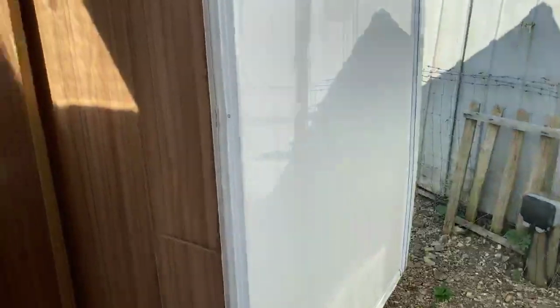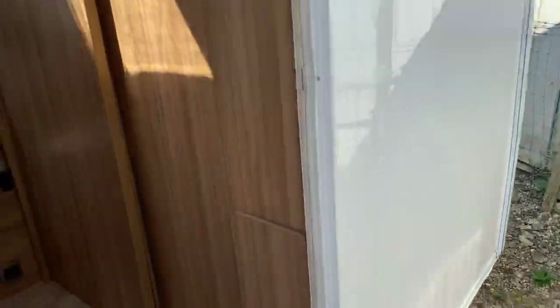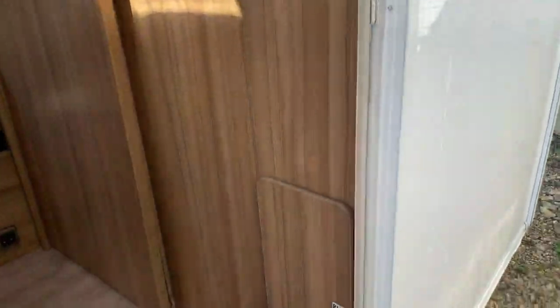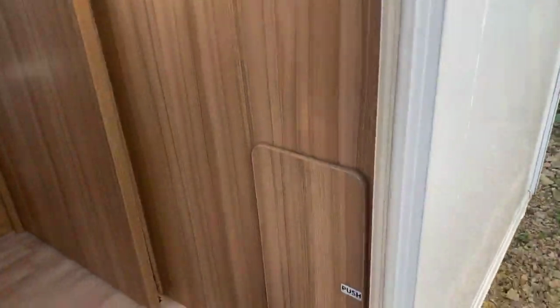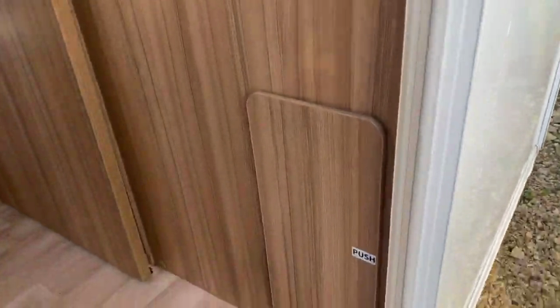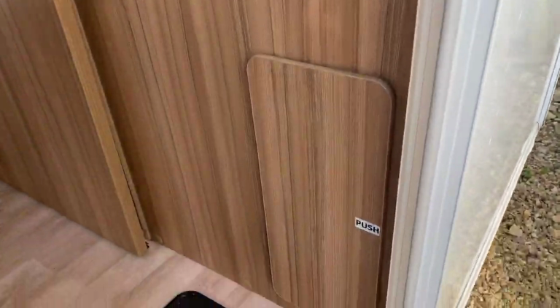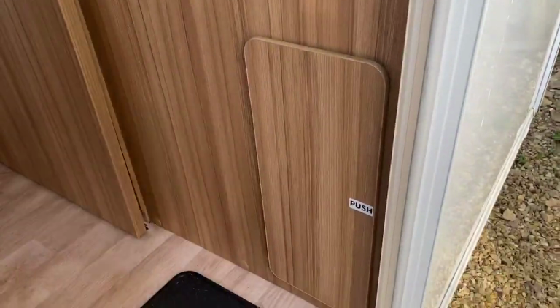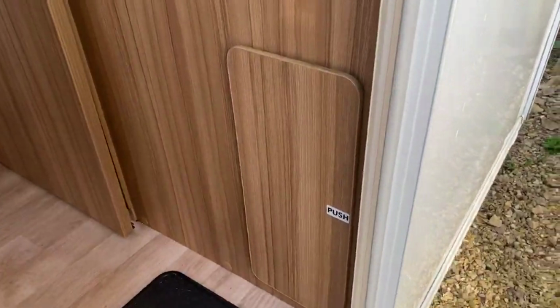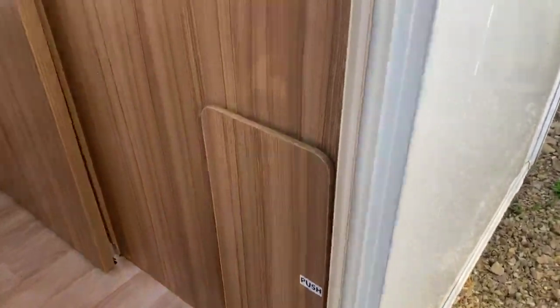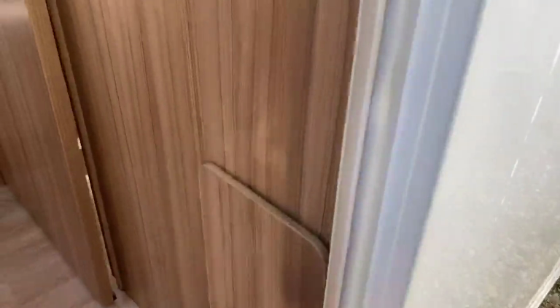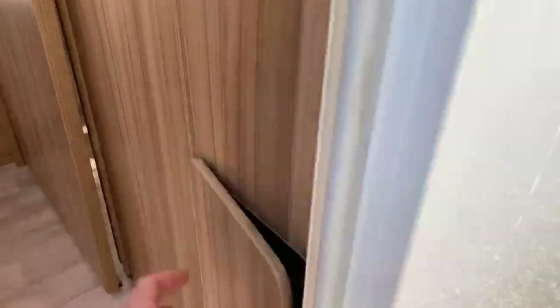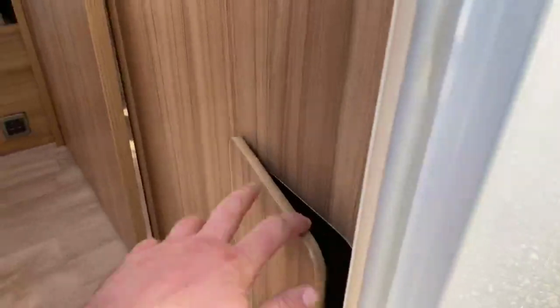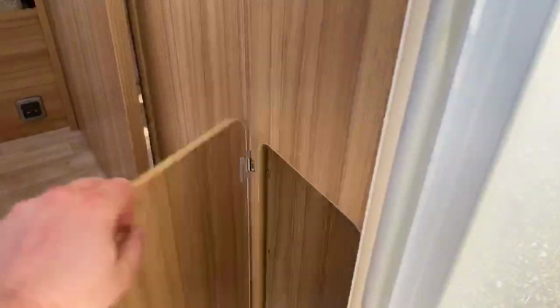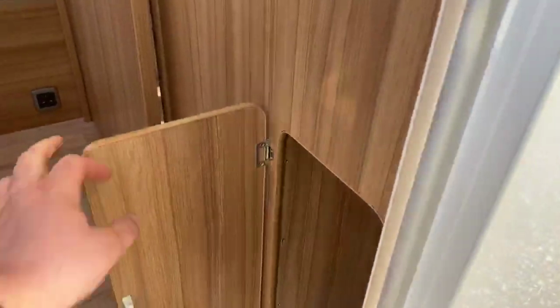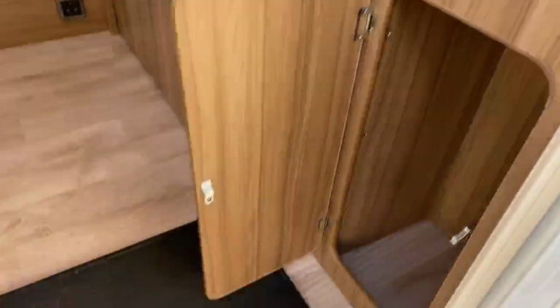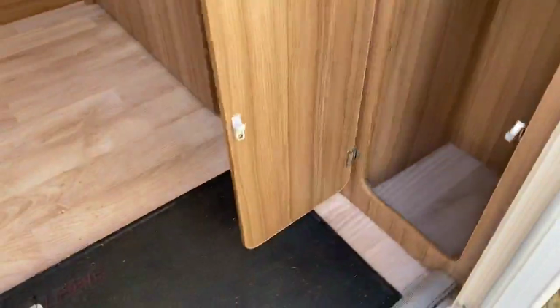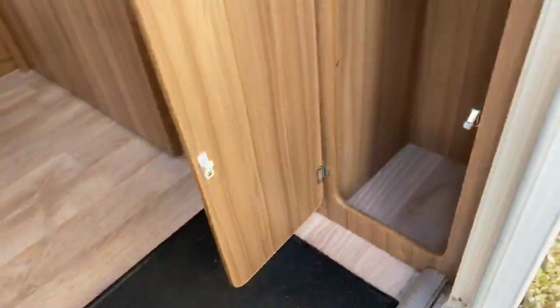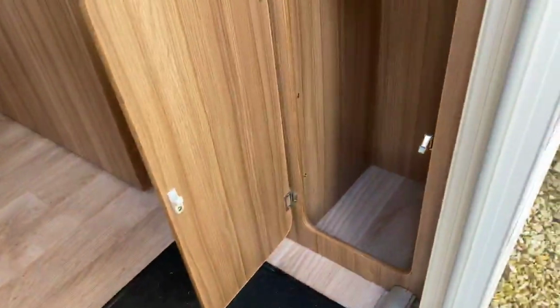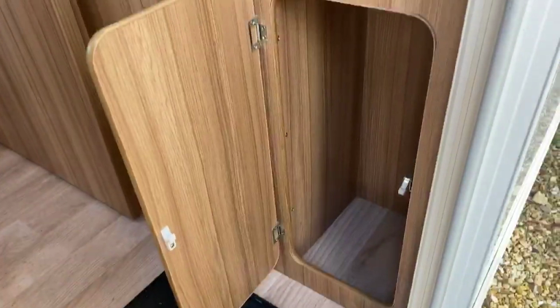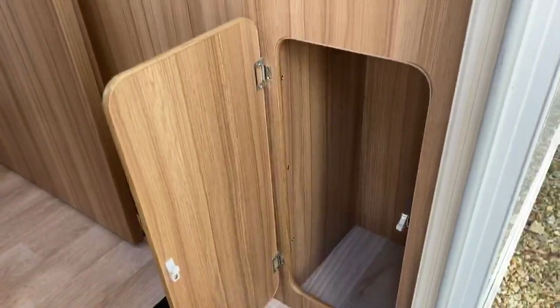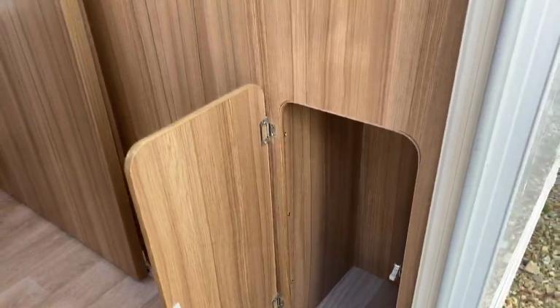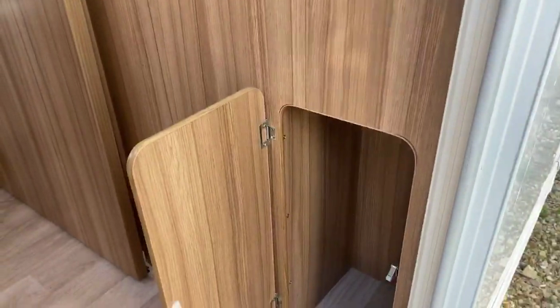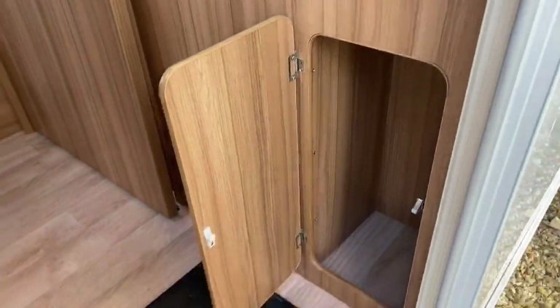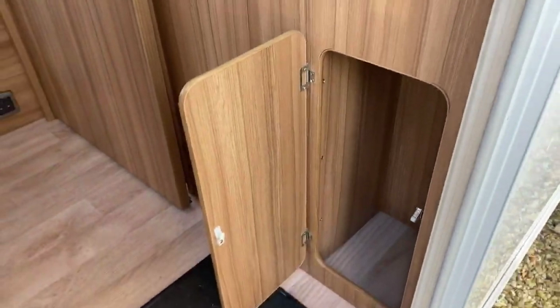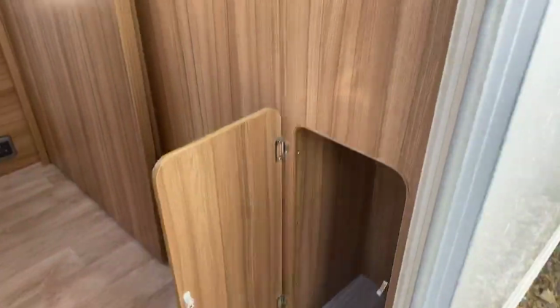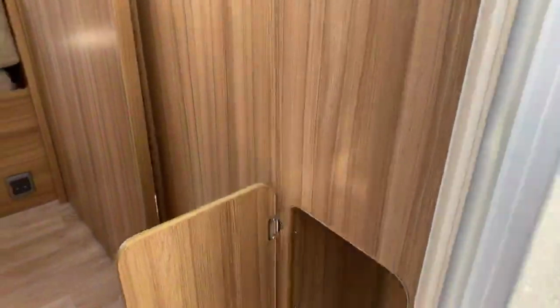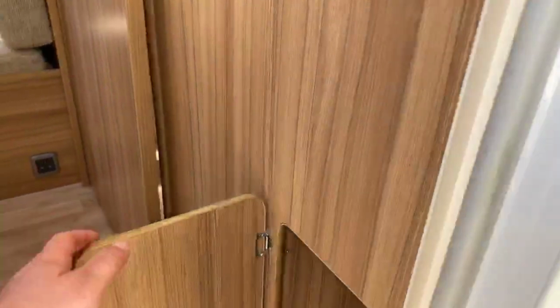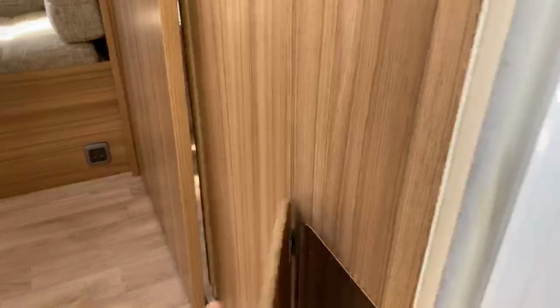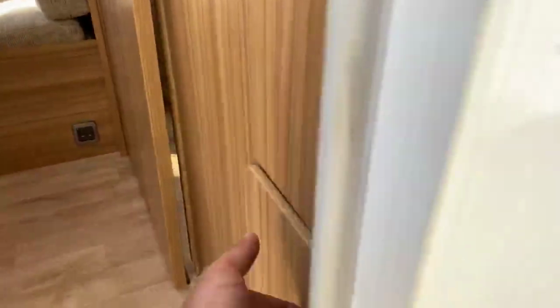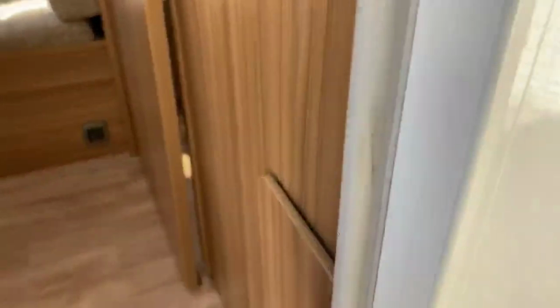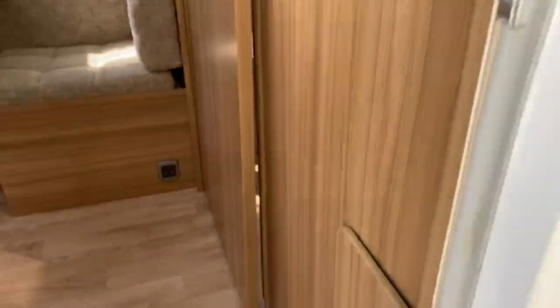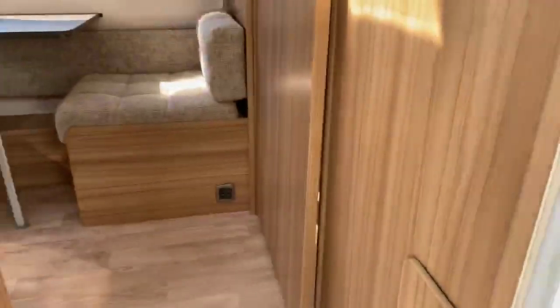As we step inside you've got a really unique cupboard where you can pop those boots away, or bits and bobs that you might need easy access to out in the awning.